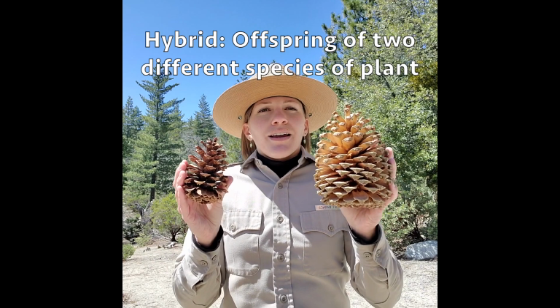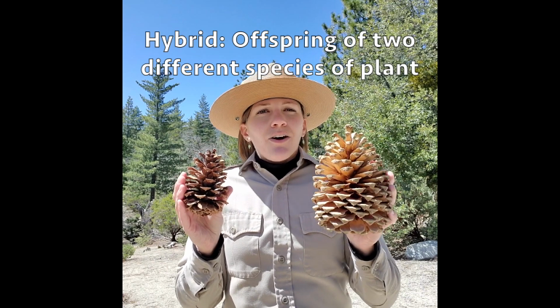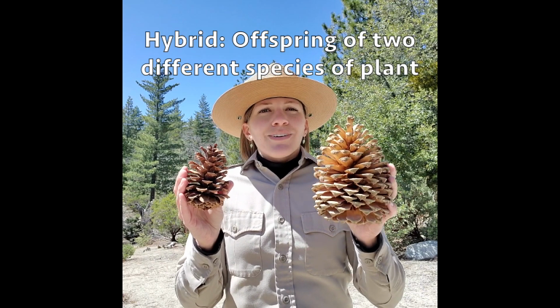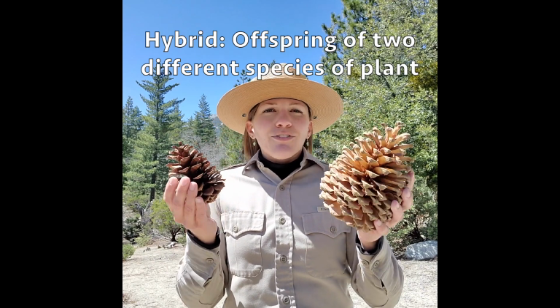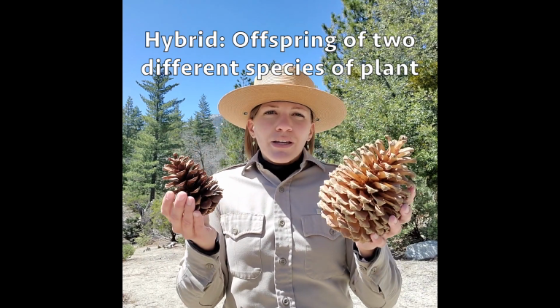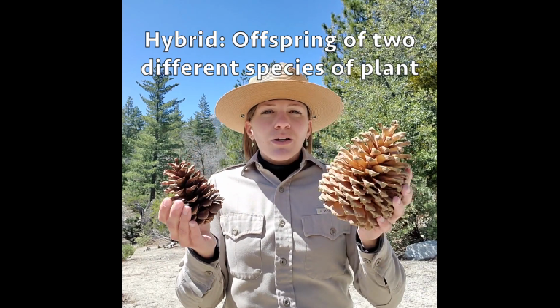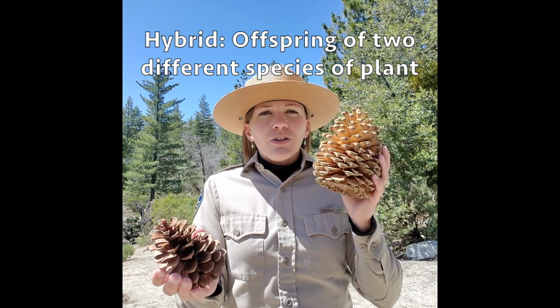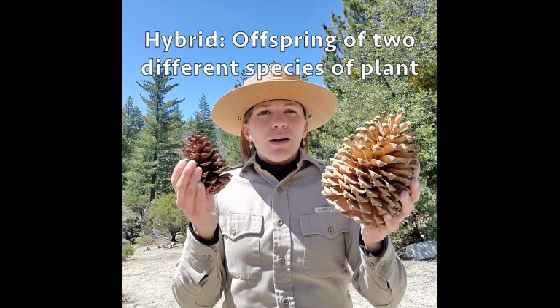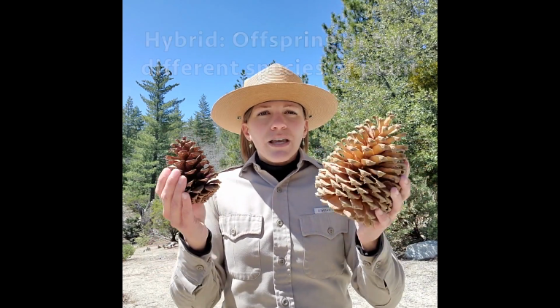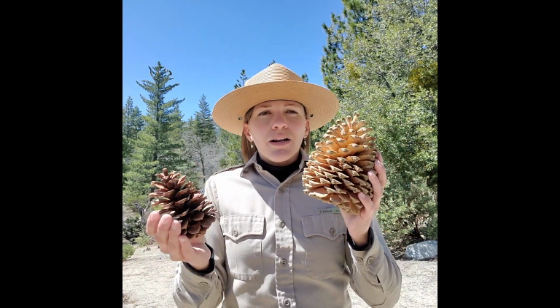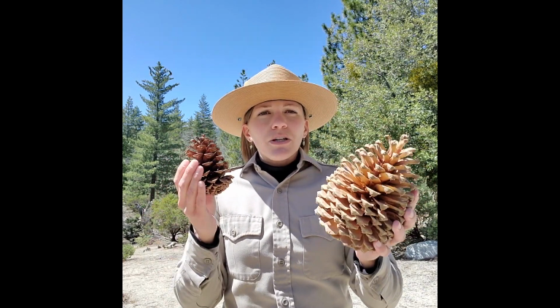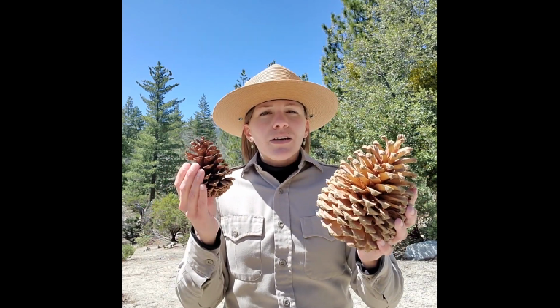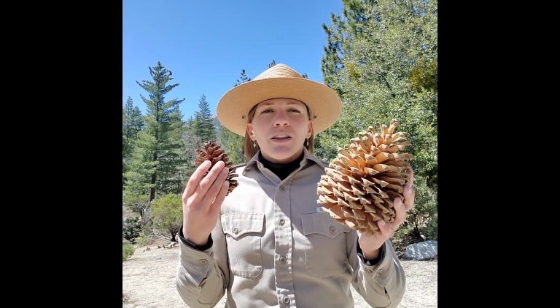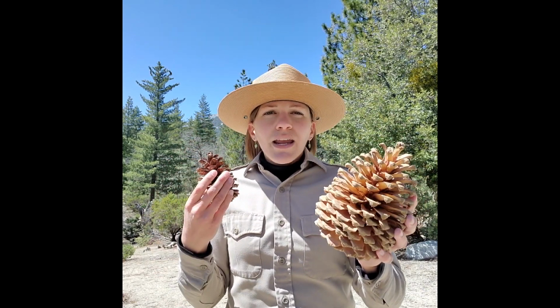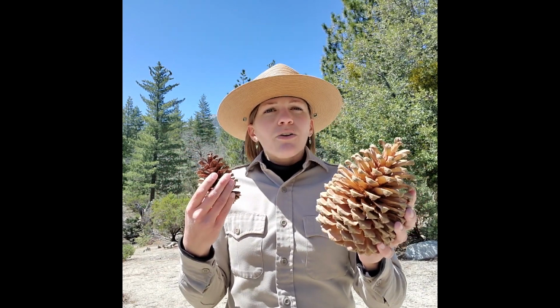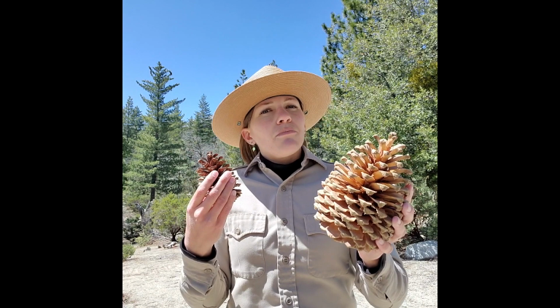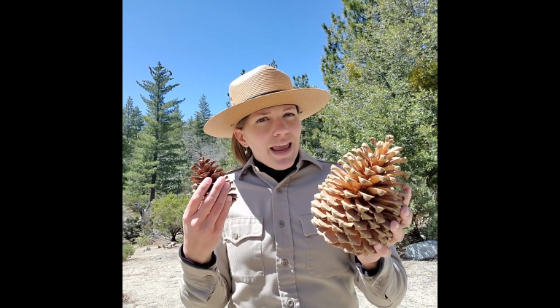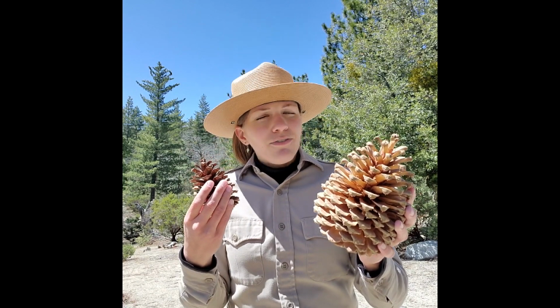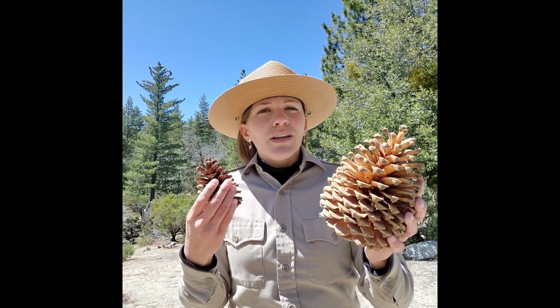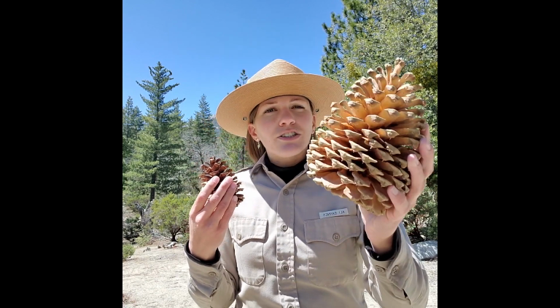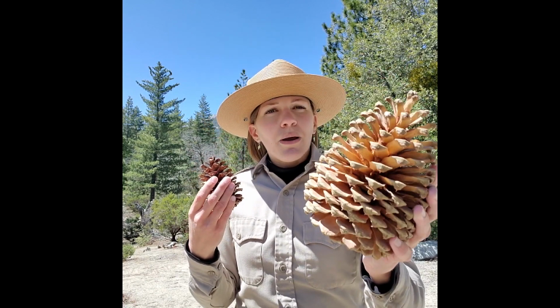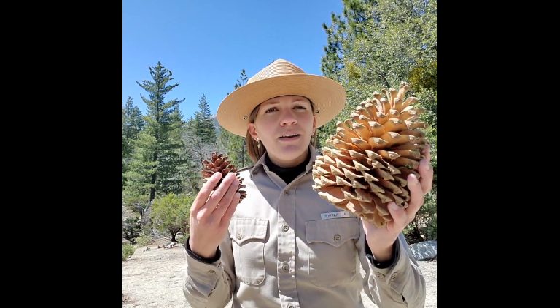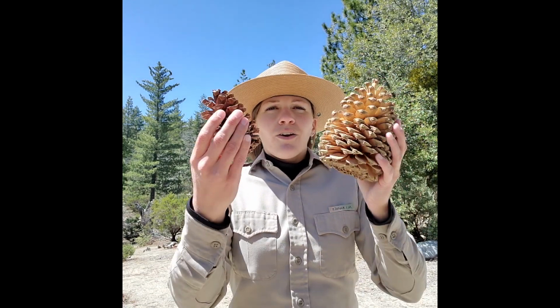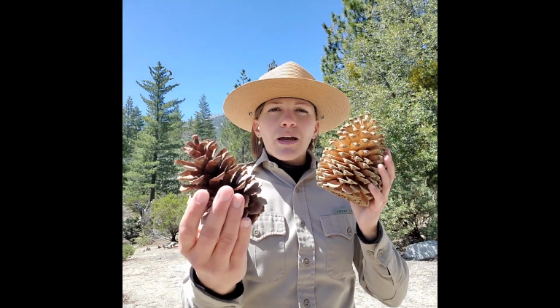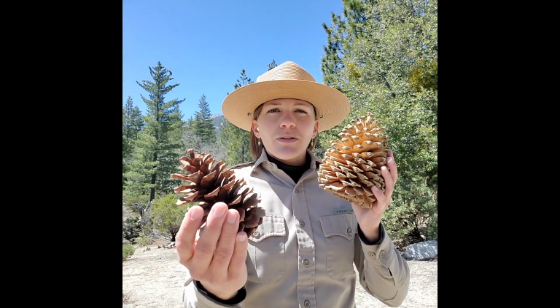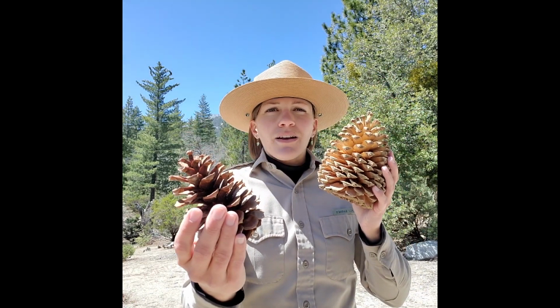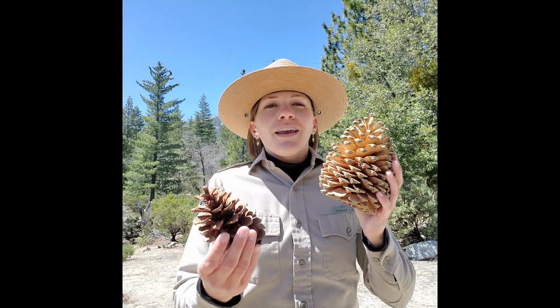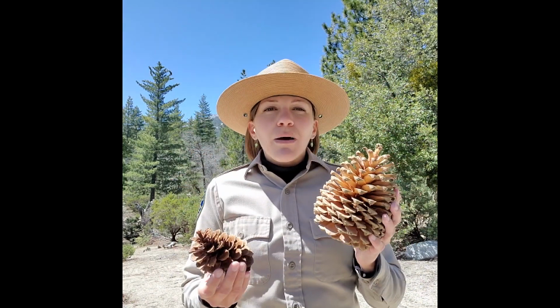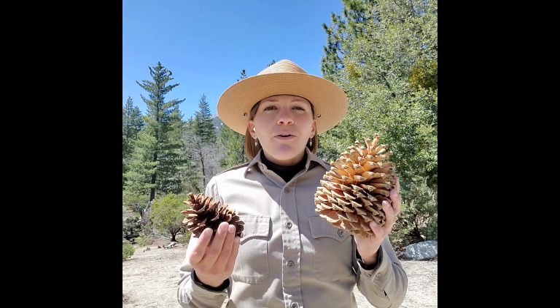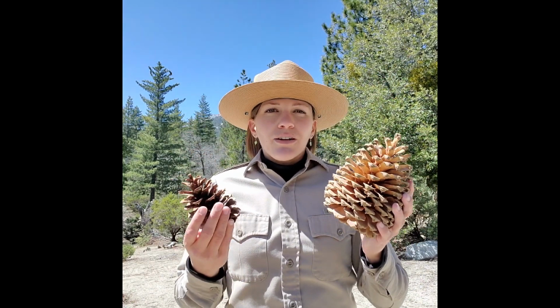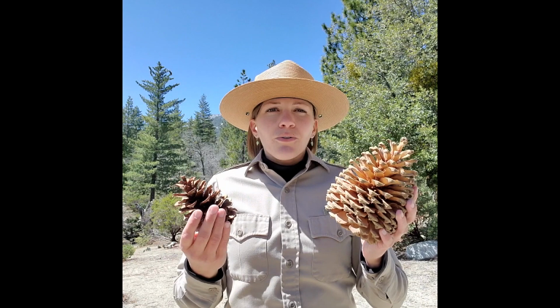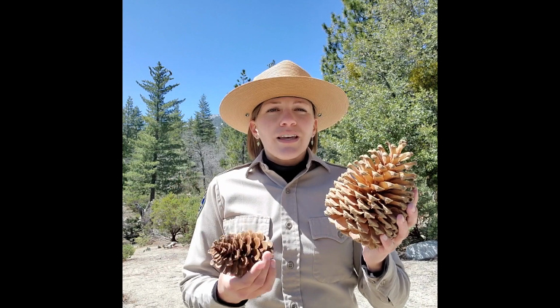Now if you're in a place where the two are separated from each other, the way you know that you might have either a Jeffrey pine or a ponderosa pine is by what their cone looks like.